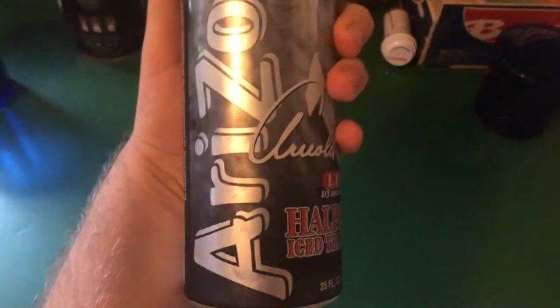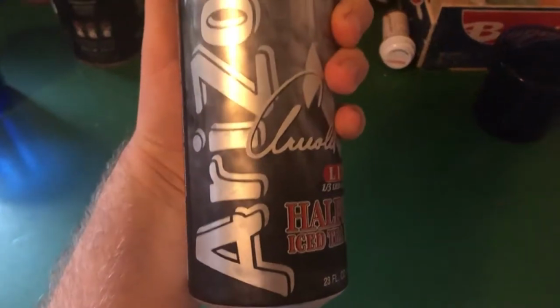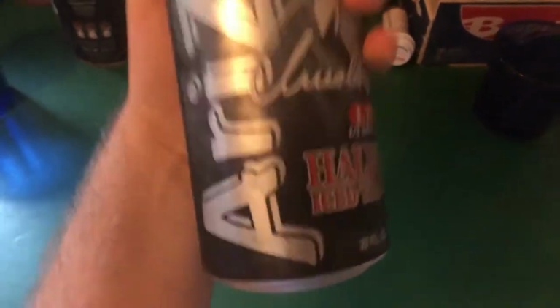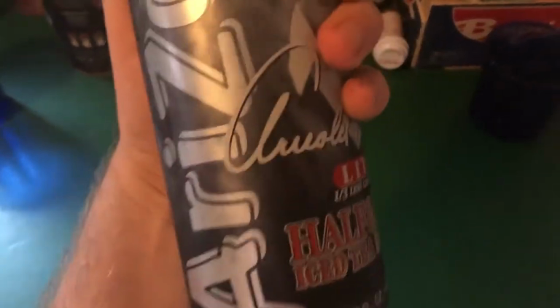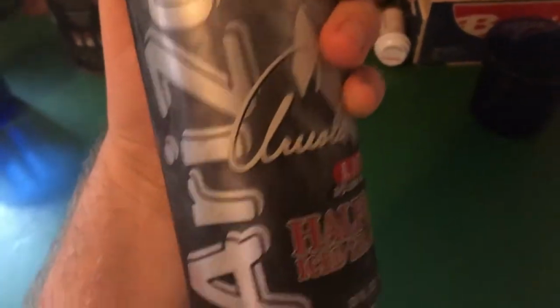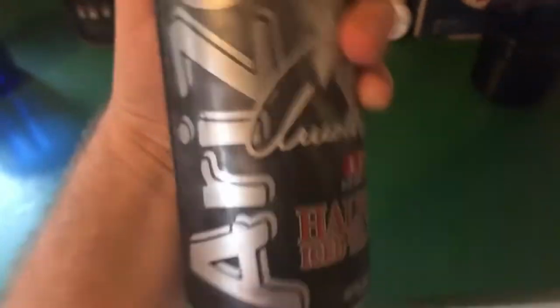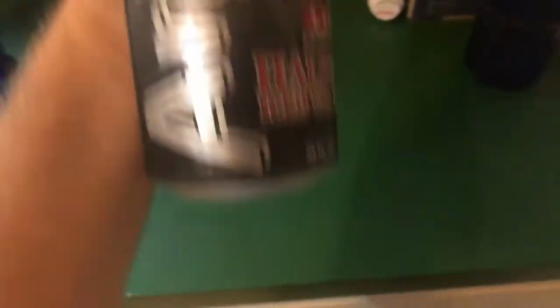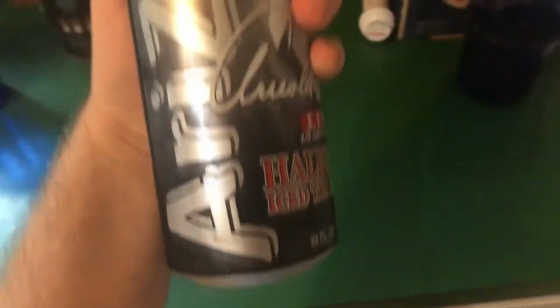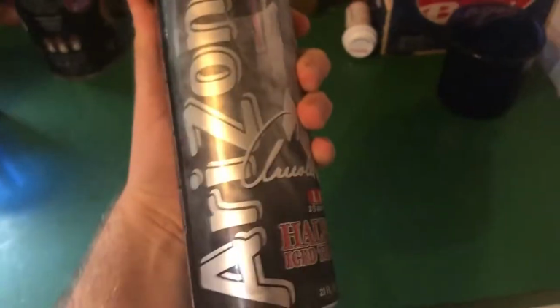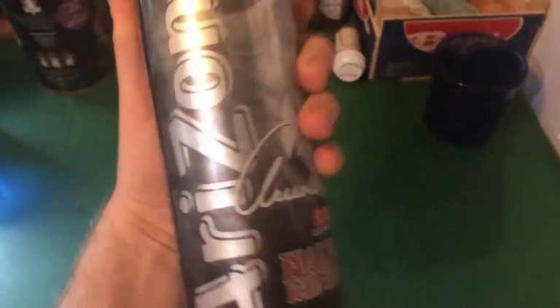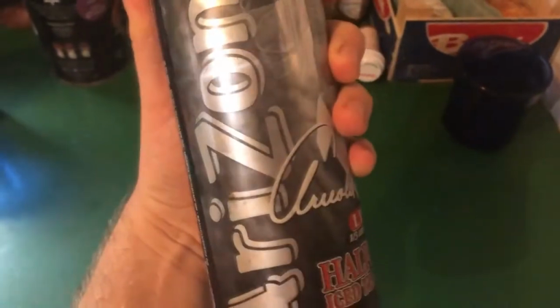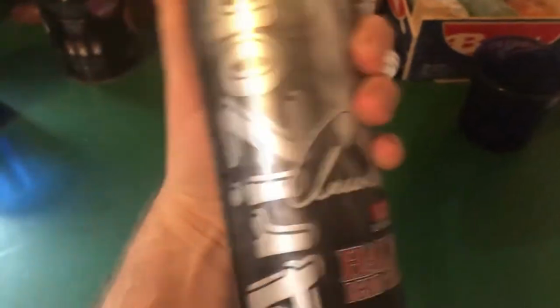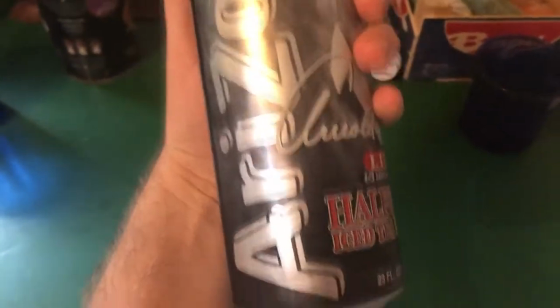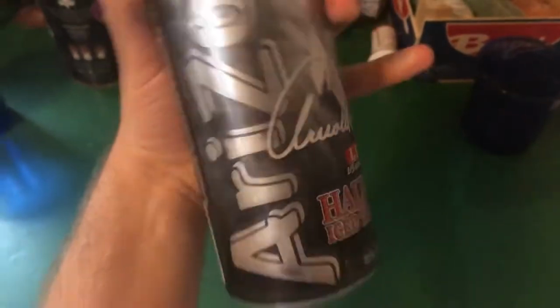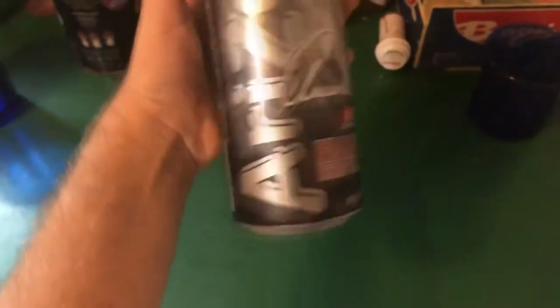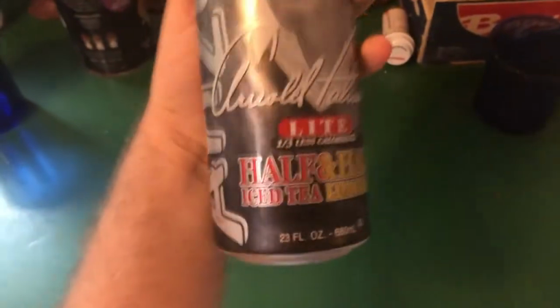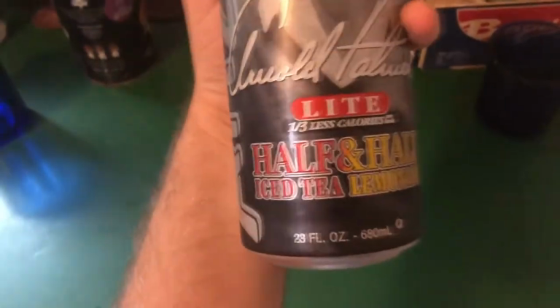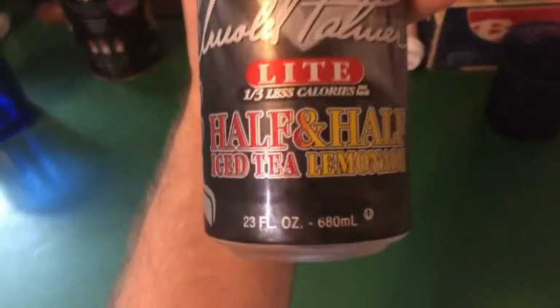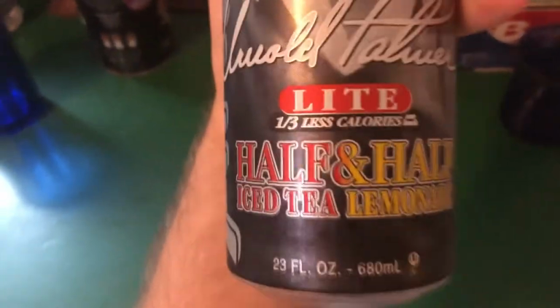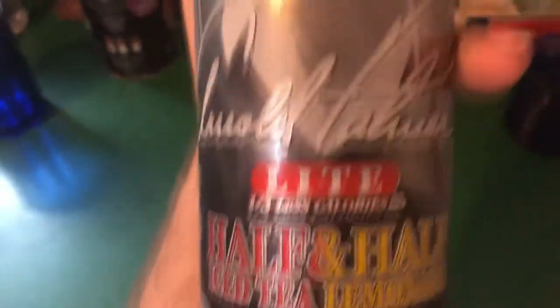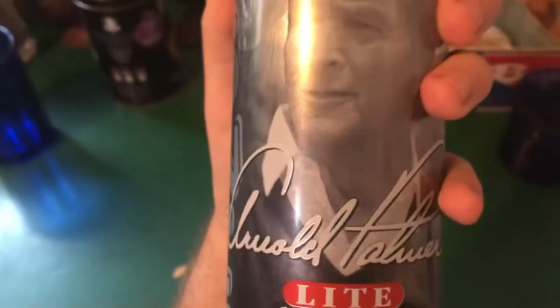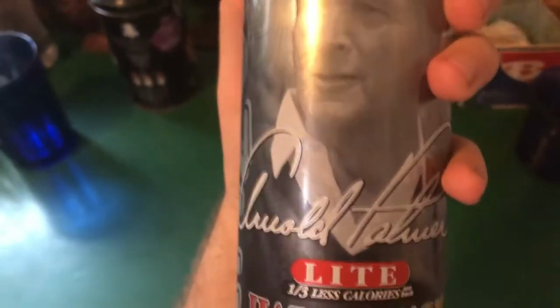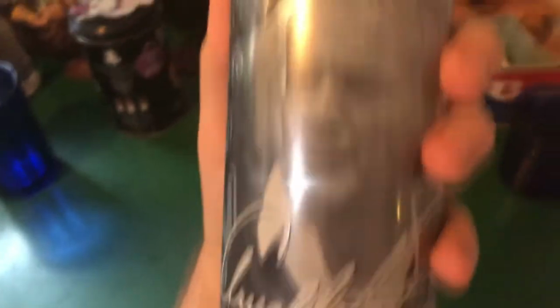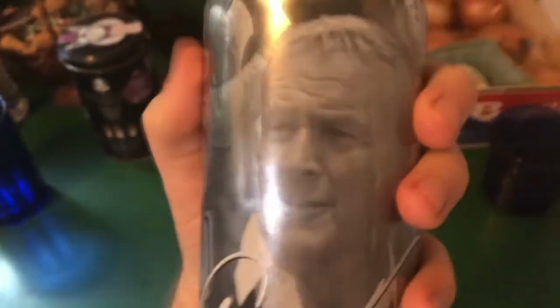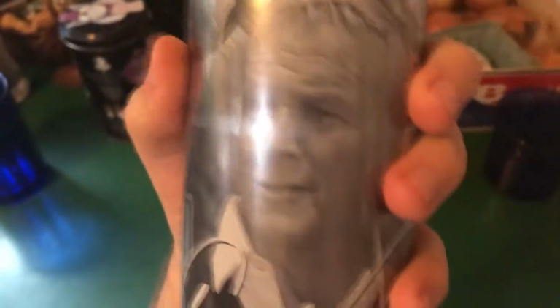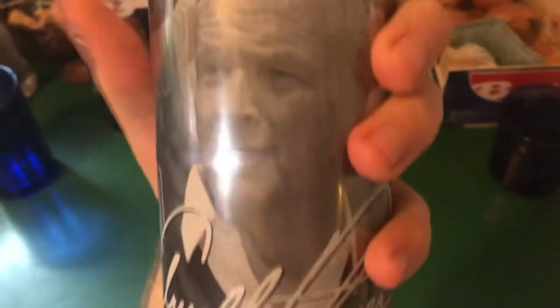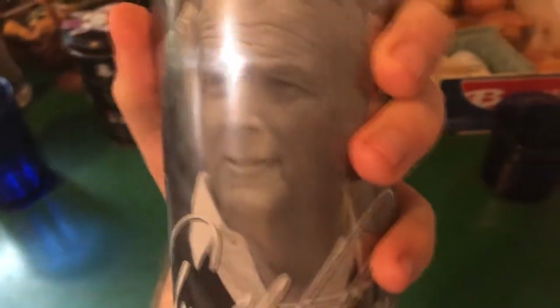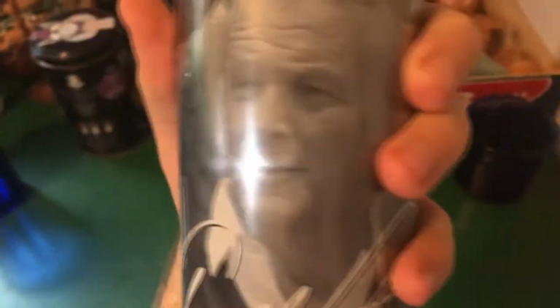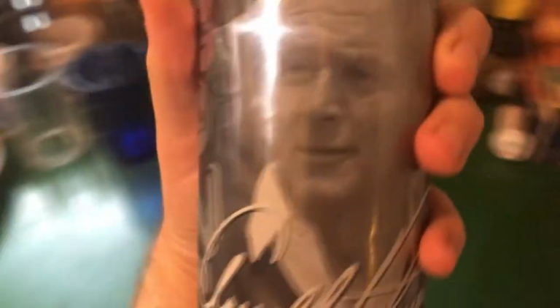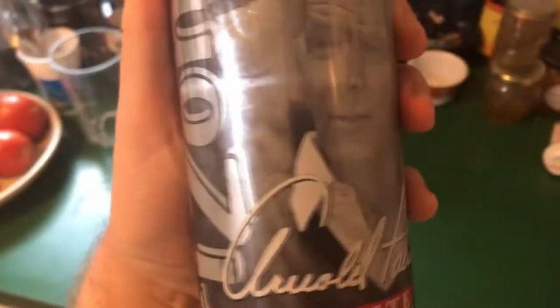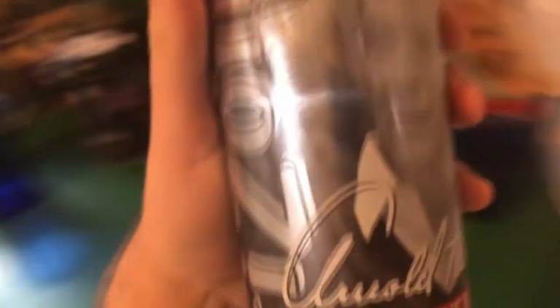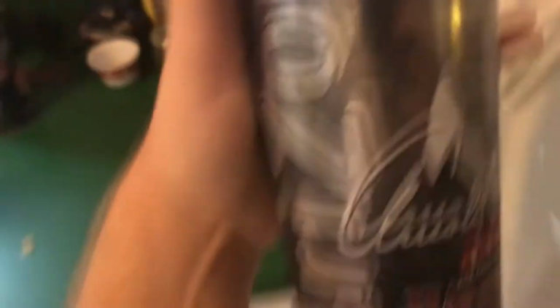Alright guys, welcome back — you asked for even more, so here is even more. This is part one of my Arizona half and half light freezing experiment. We got George W. Bush looking cool on there, so let's put this bad boy in the freezer.